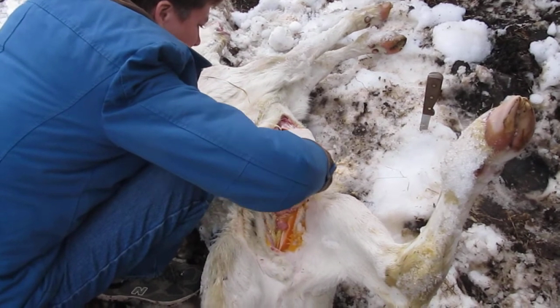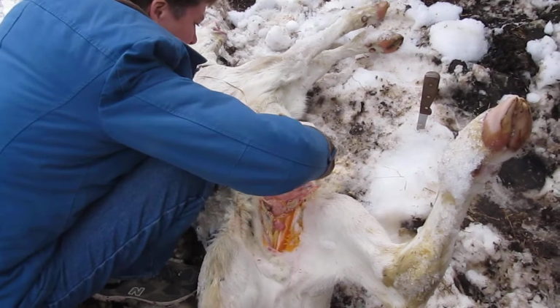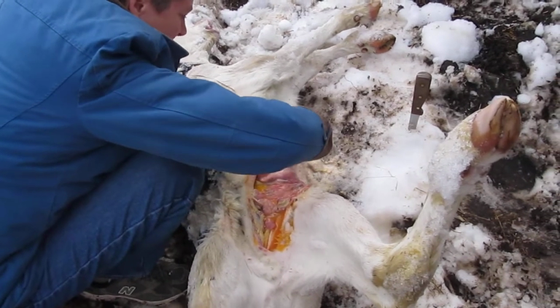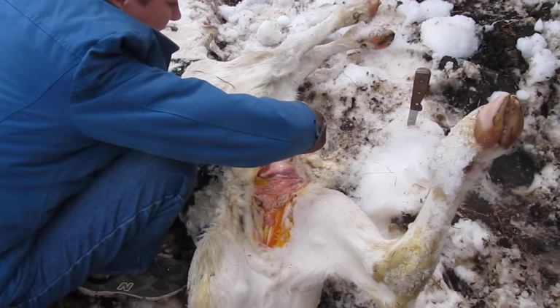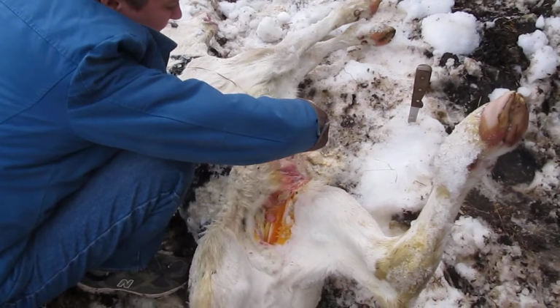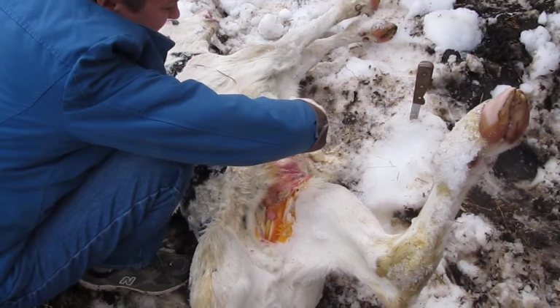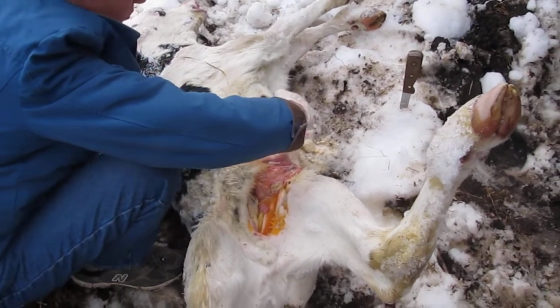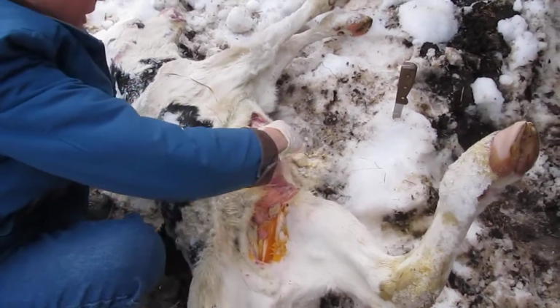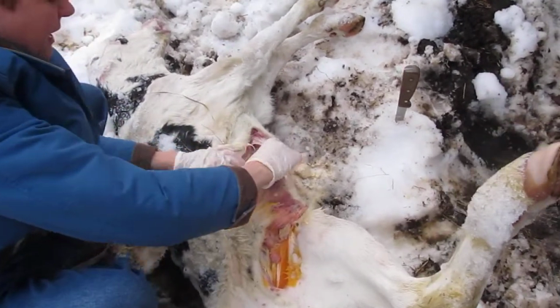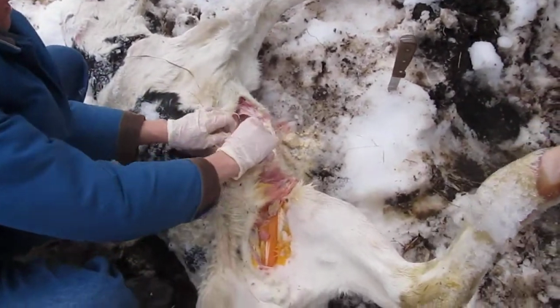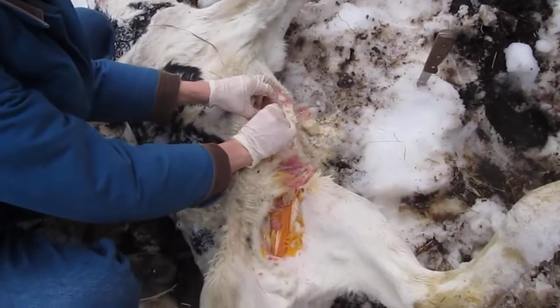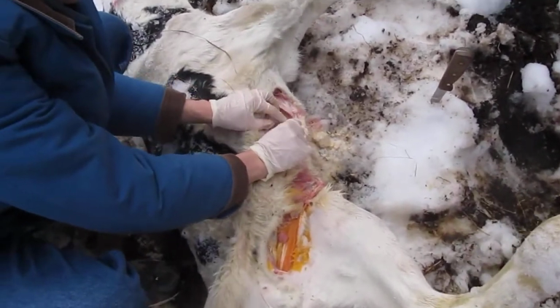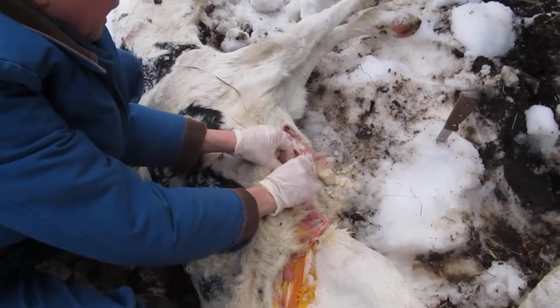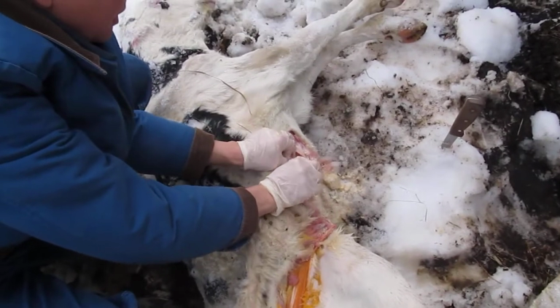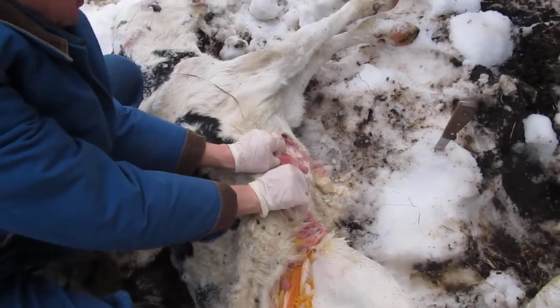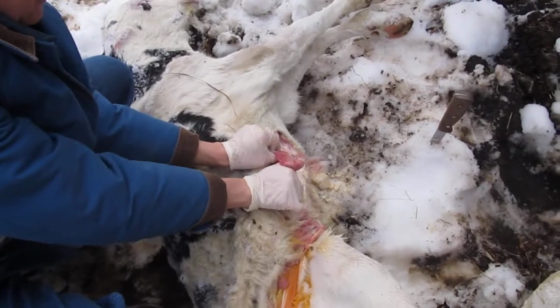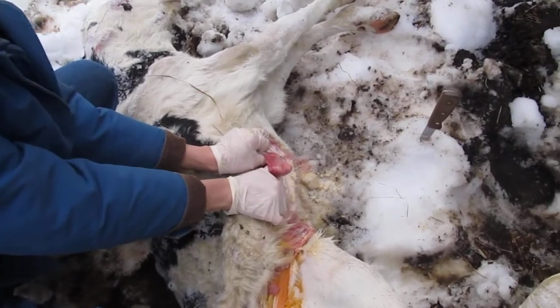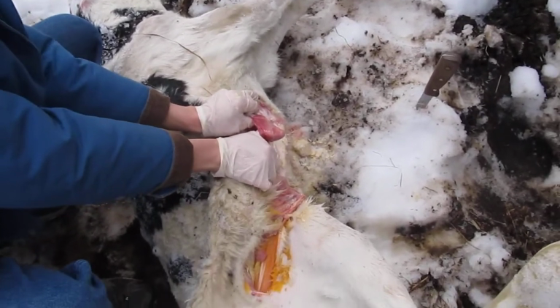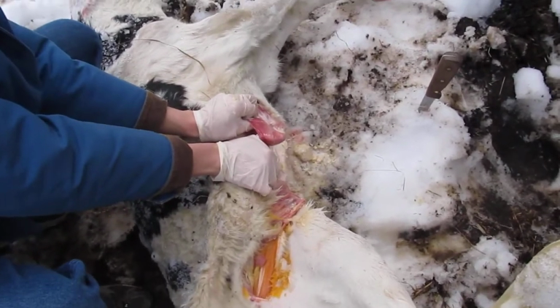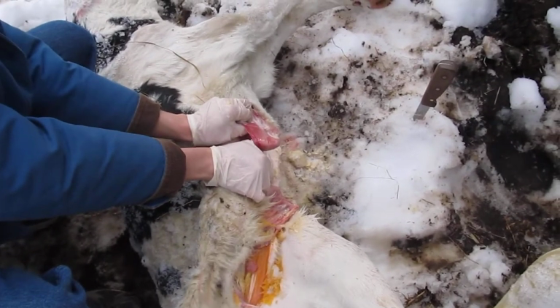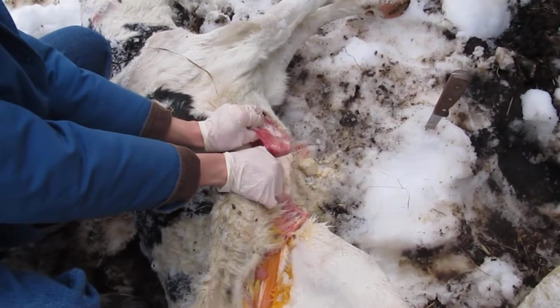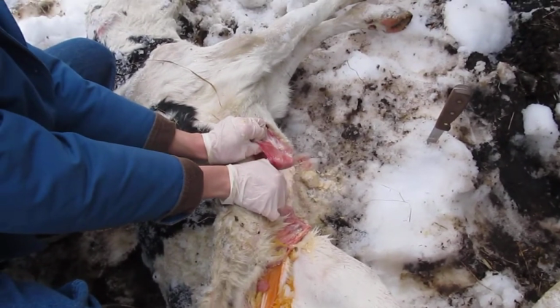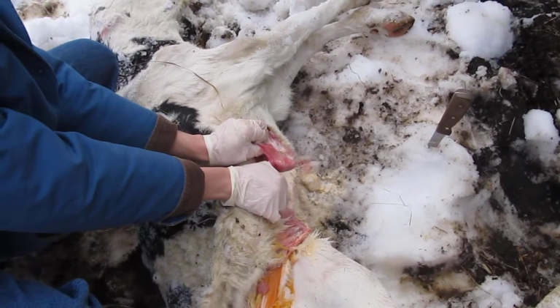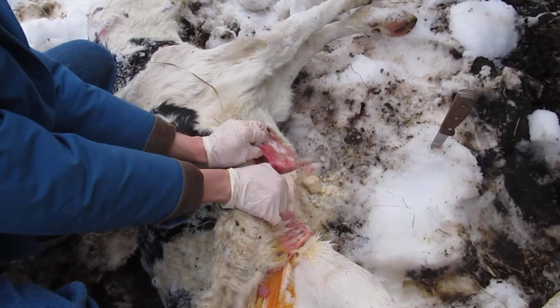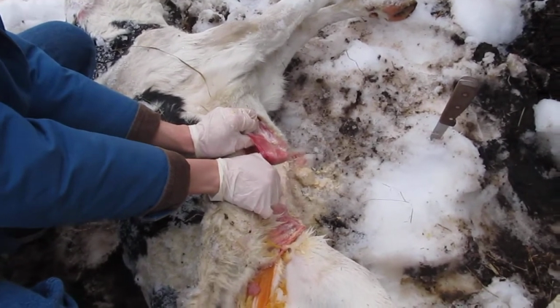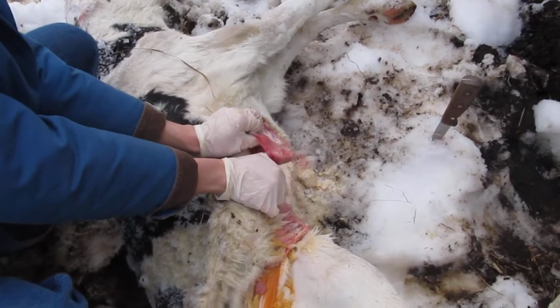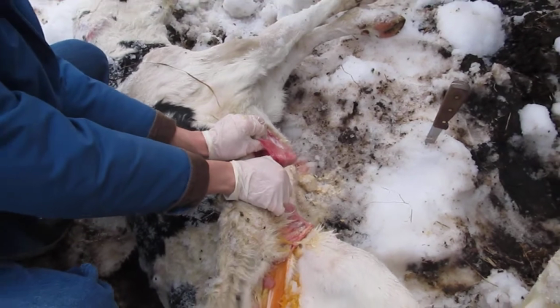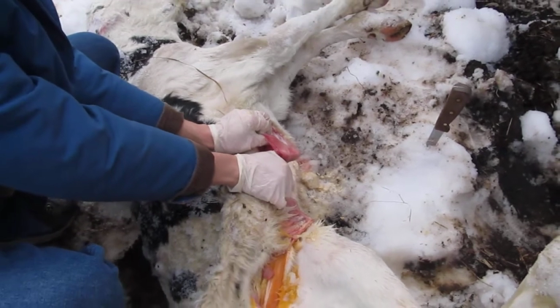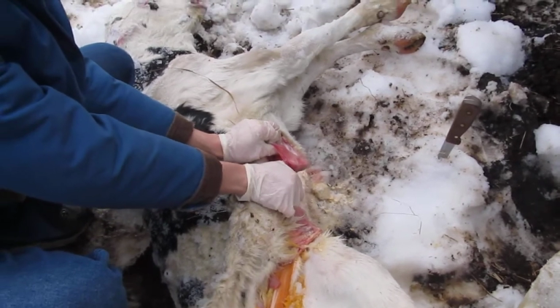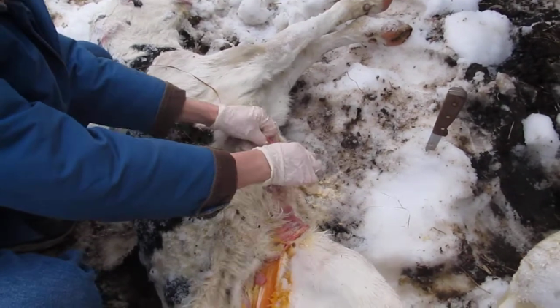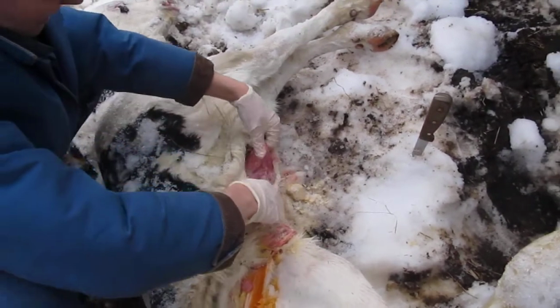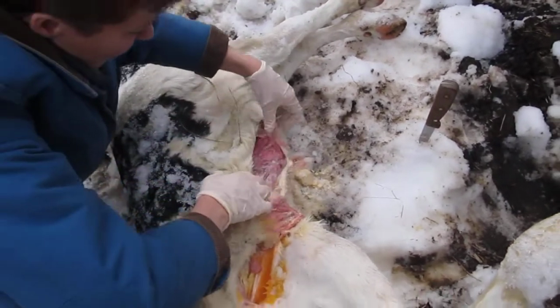So here is his little rumen. Look inside of his rumen — there's nothing. Nothing. And it's tiny. It is tiny.